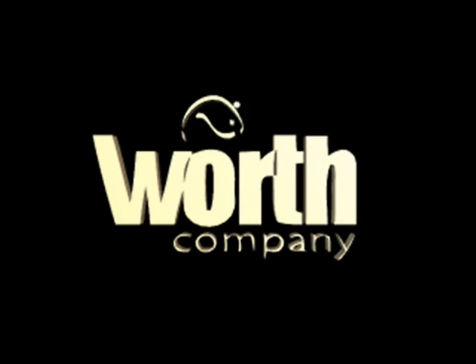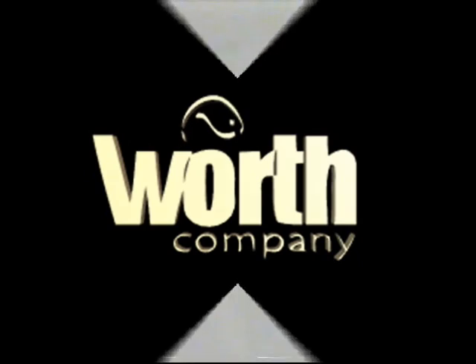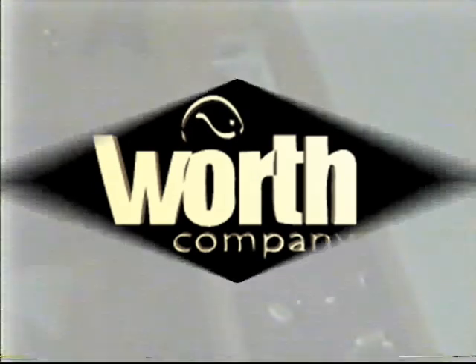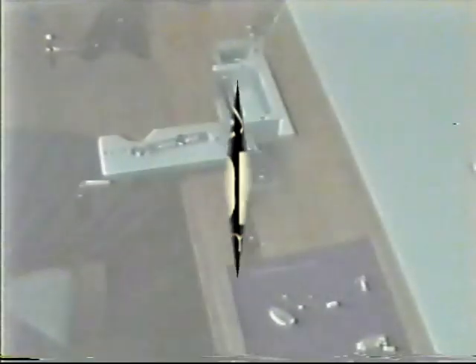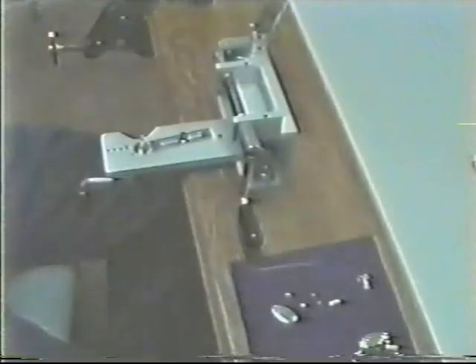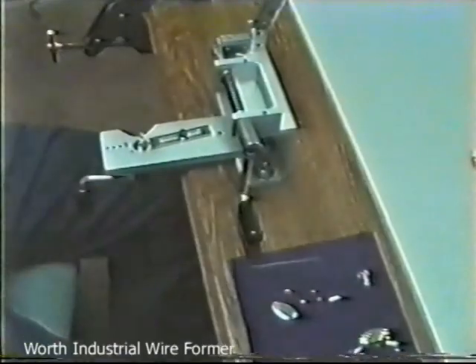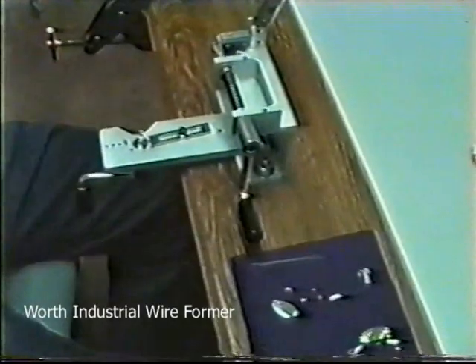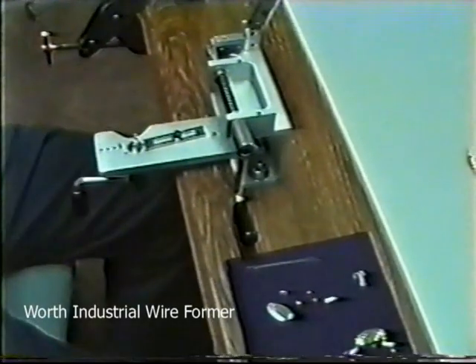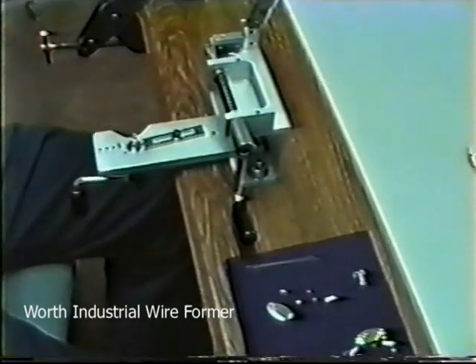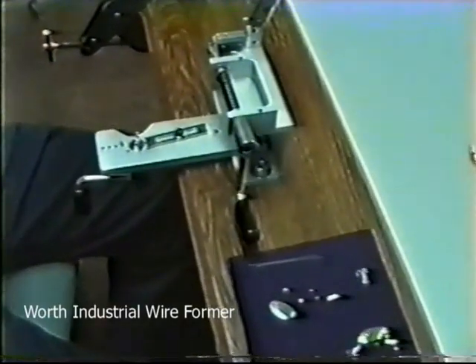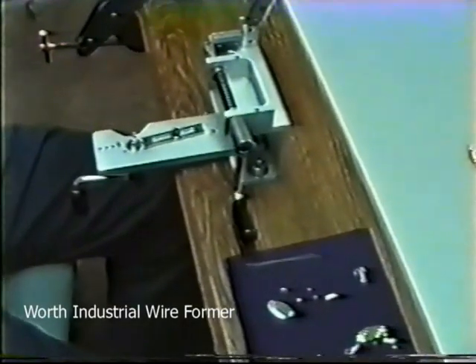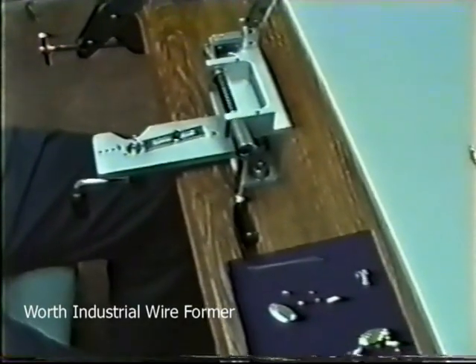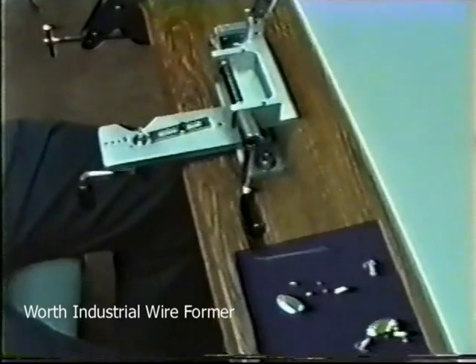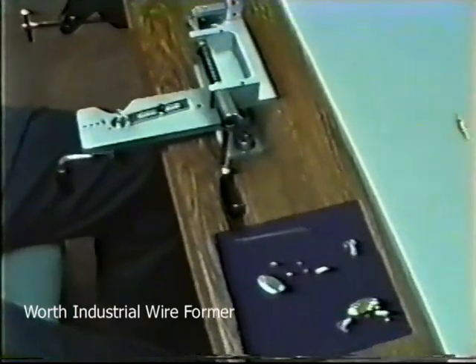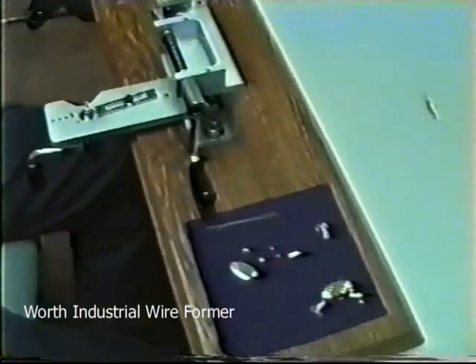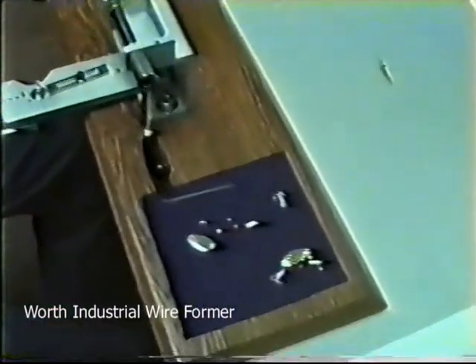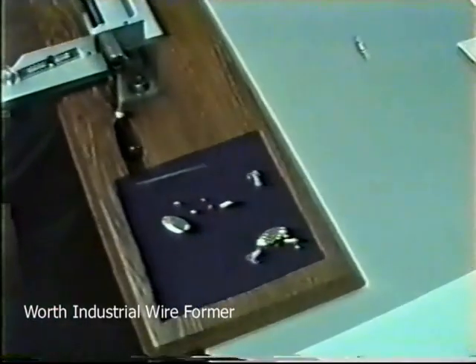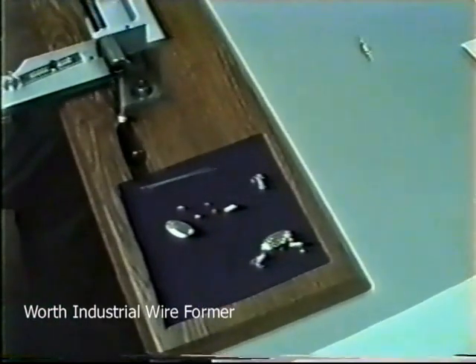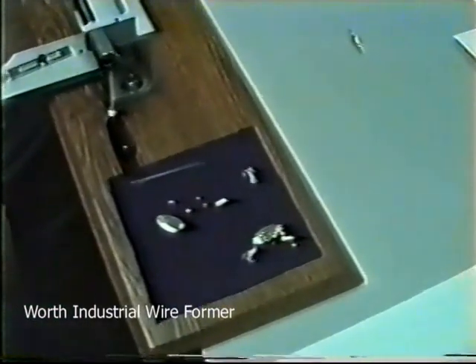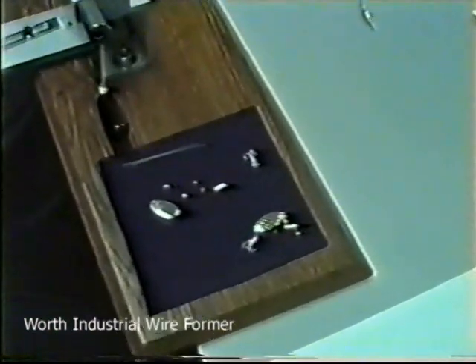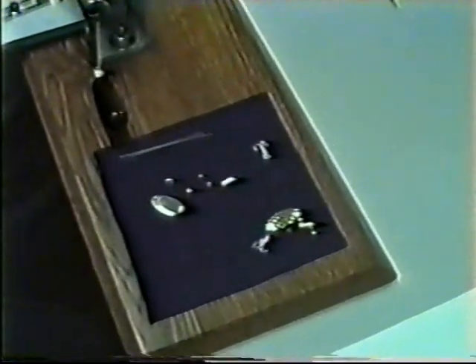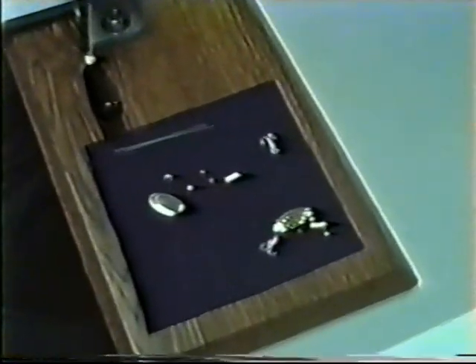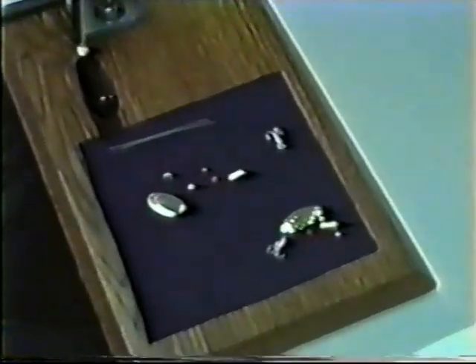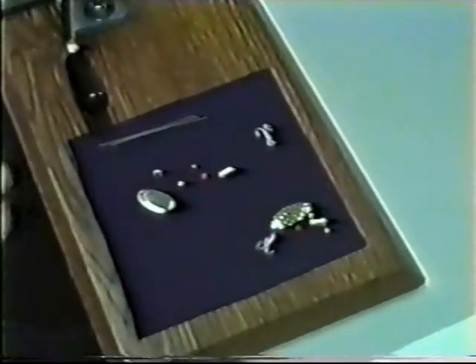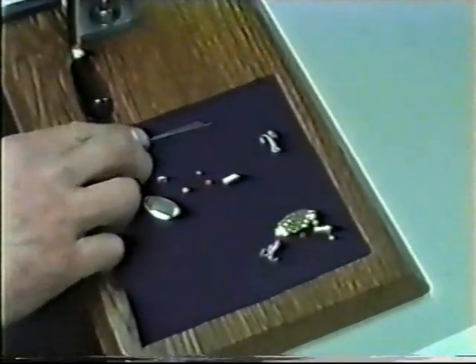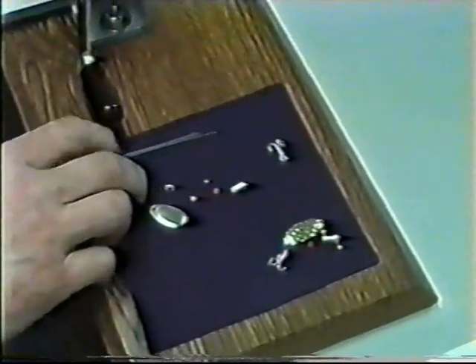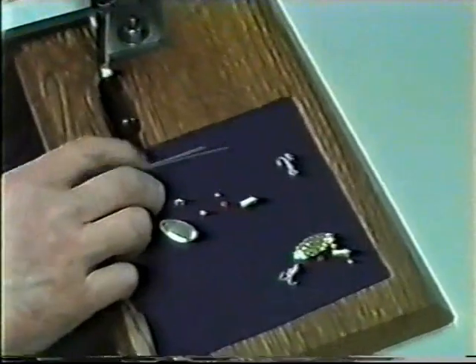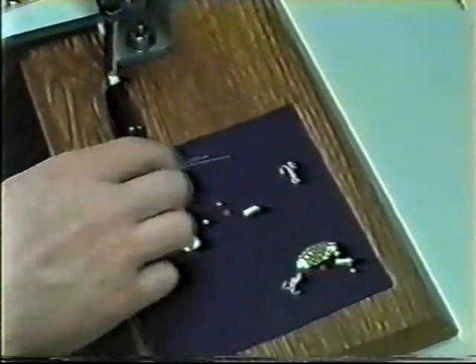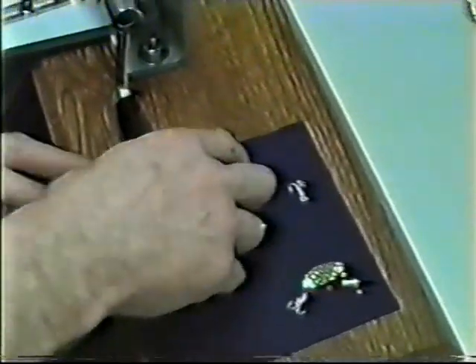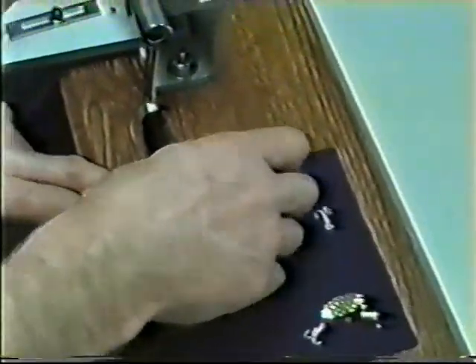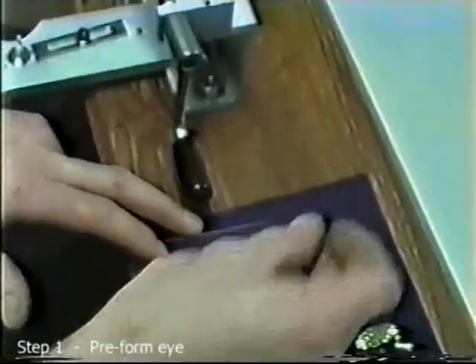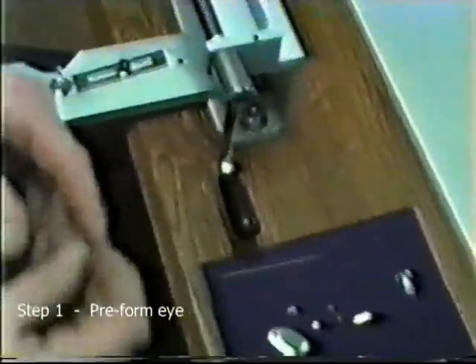The Worth Company's industrial wireformer is a commercial grade wireforming tool designed for the requirements of the intermediate sized lure manufacturer. Here we go through the various steps of assembling a lure.